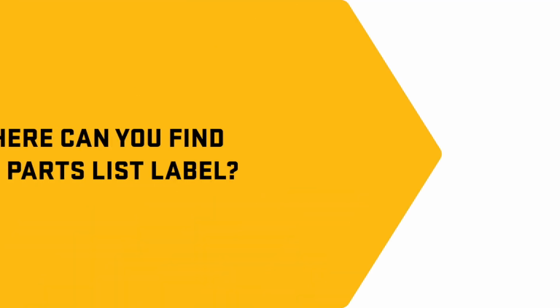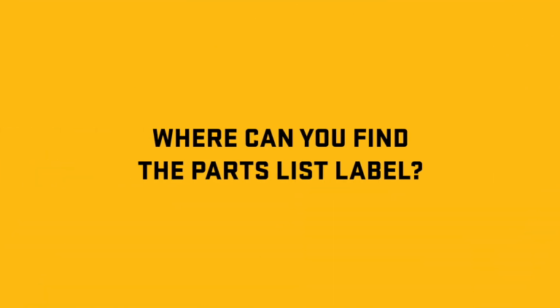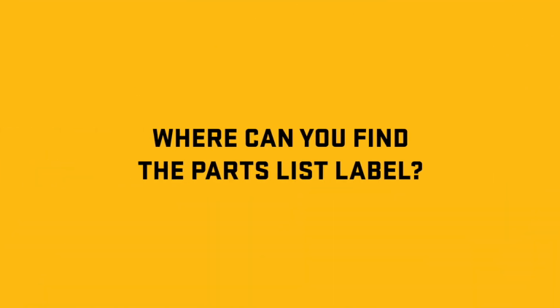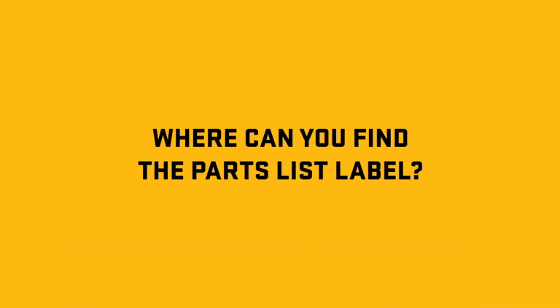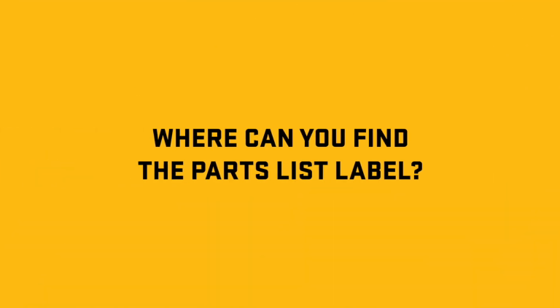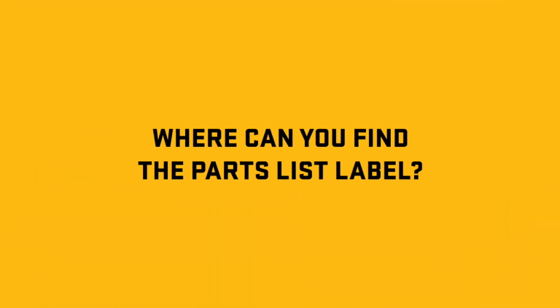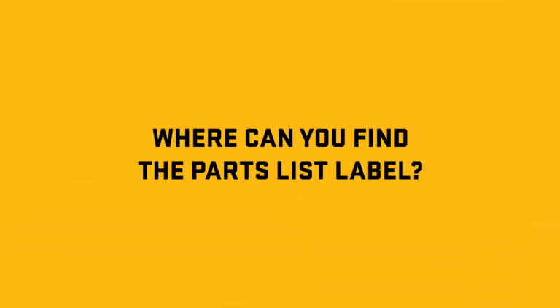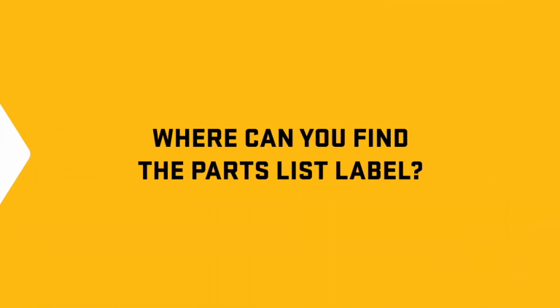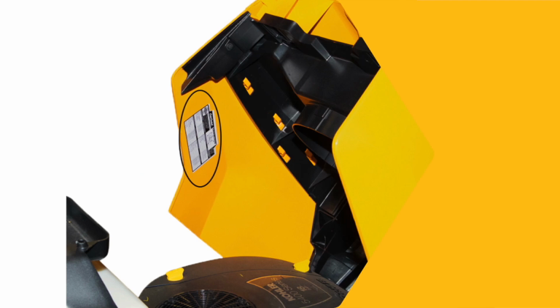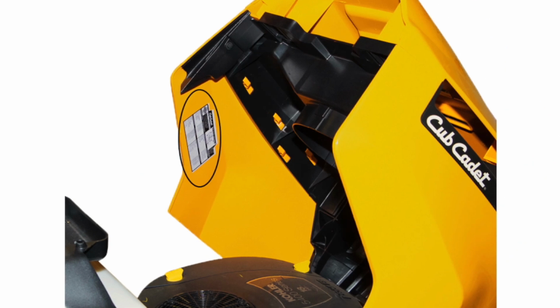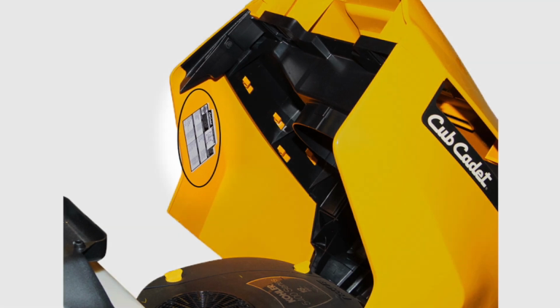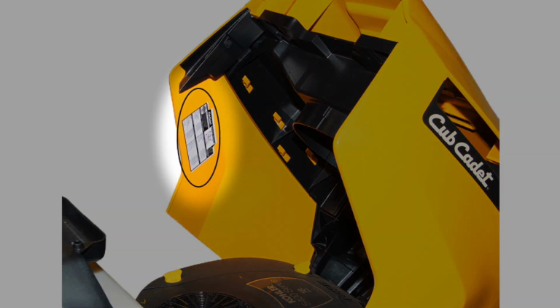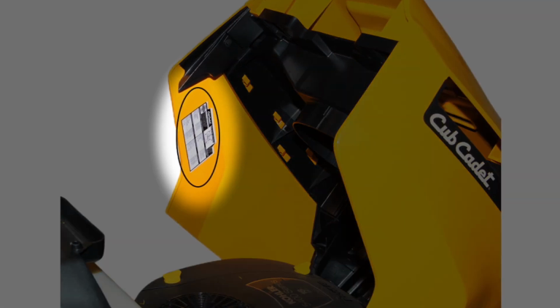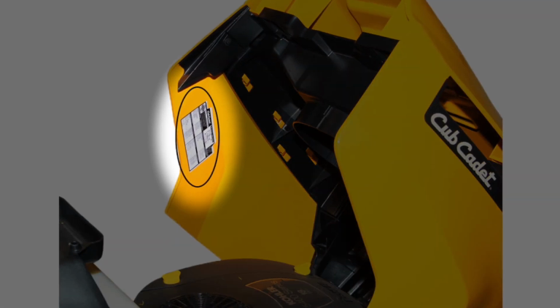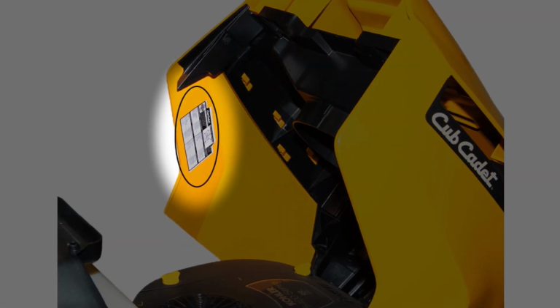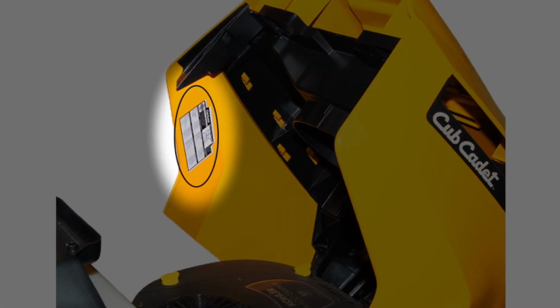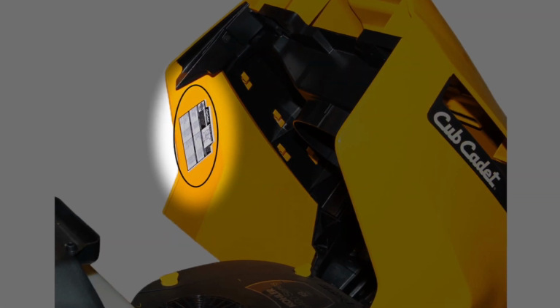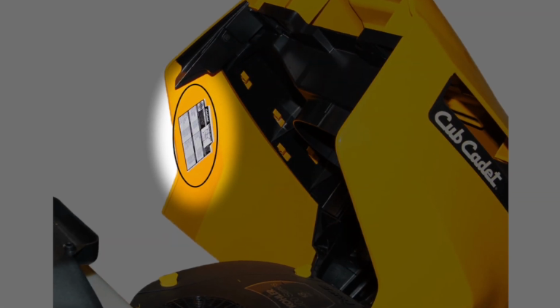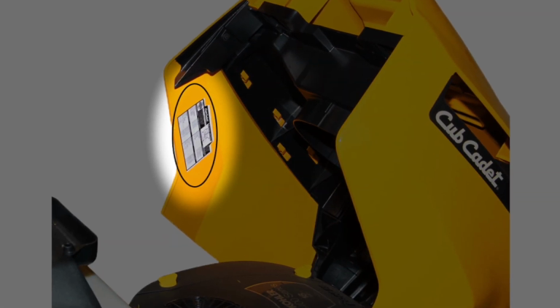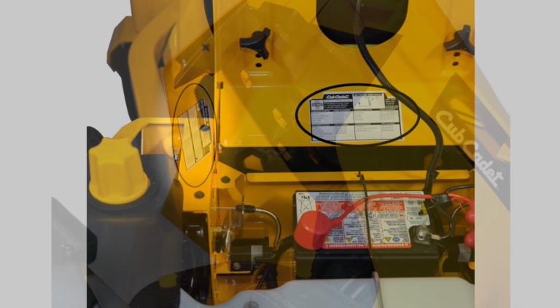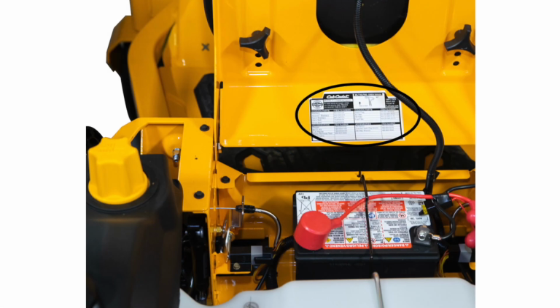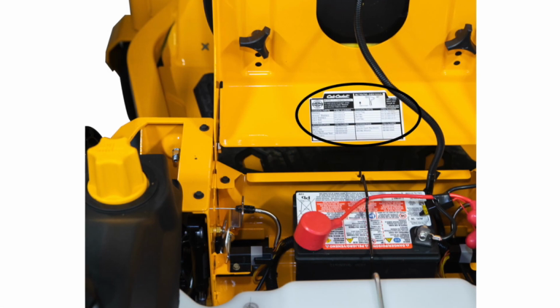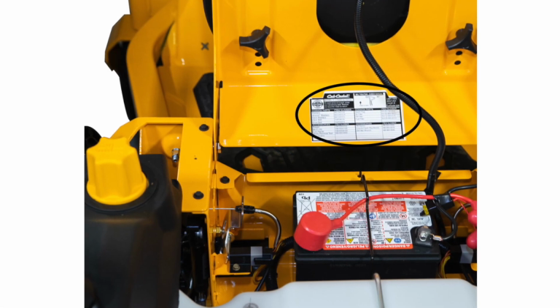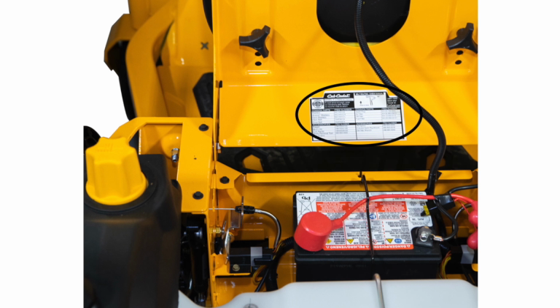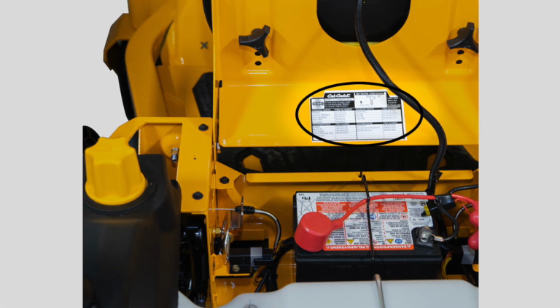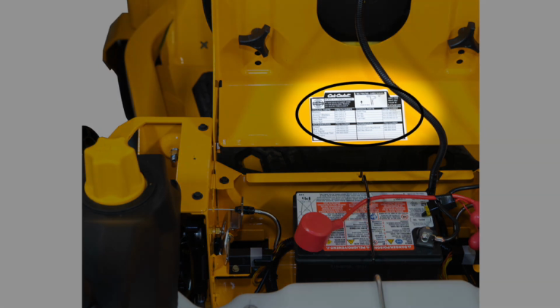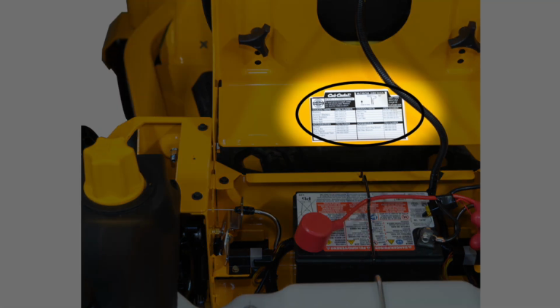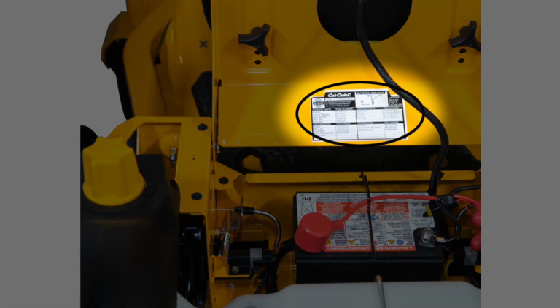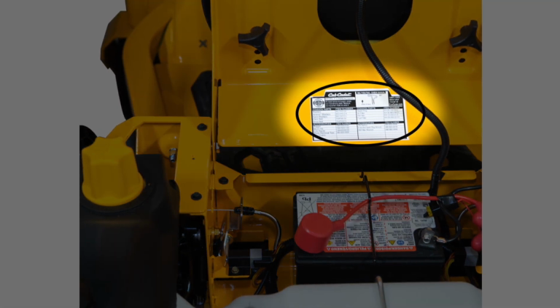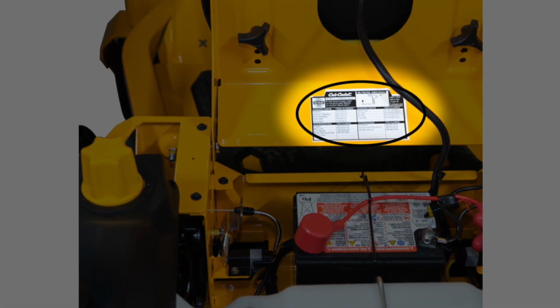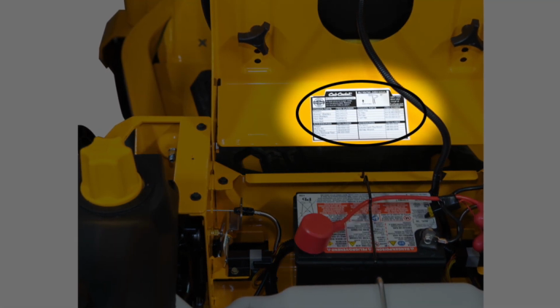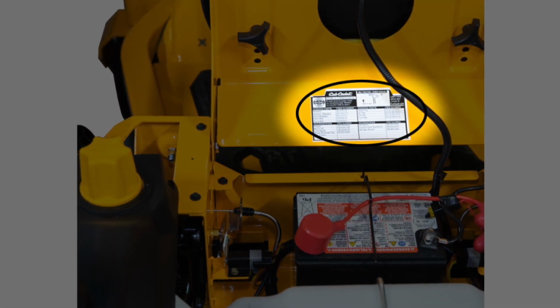So where can you find the parts list label? On Cub Cadet riding mowers, the label is located under the hood. On Cub Cadet zero-turn mowers, the label can be found under the seat mounting bracket.